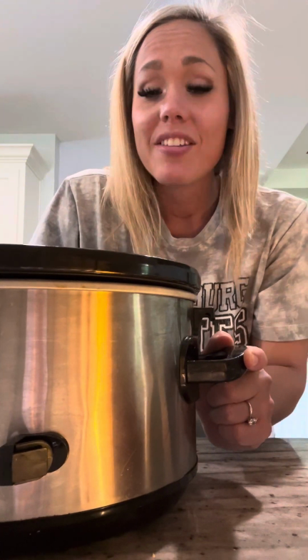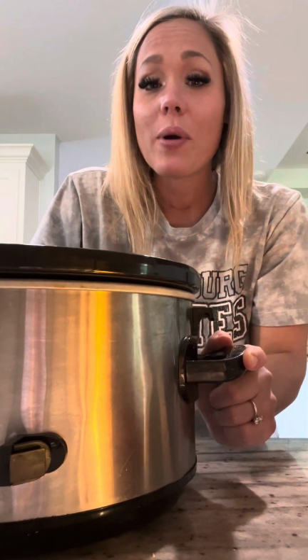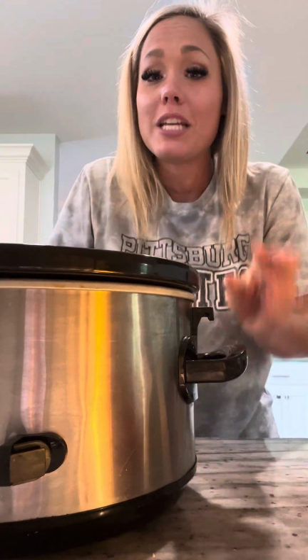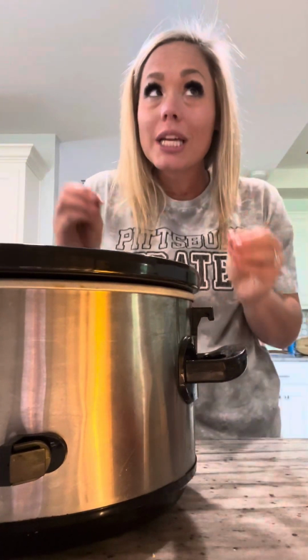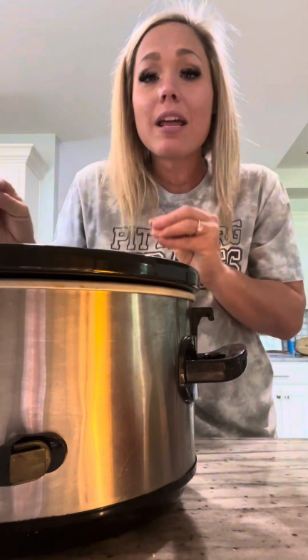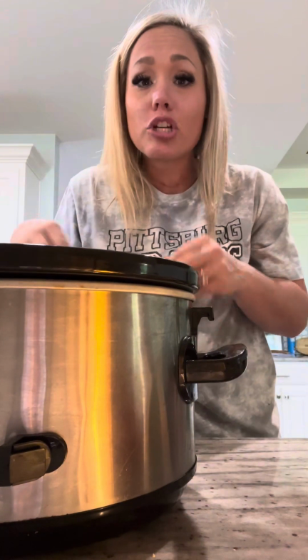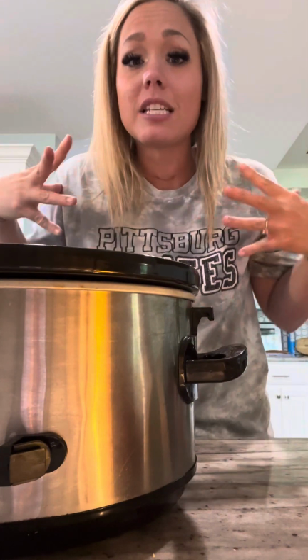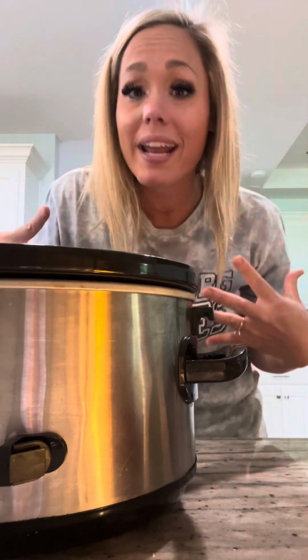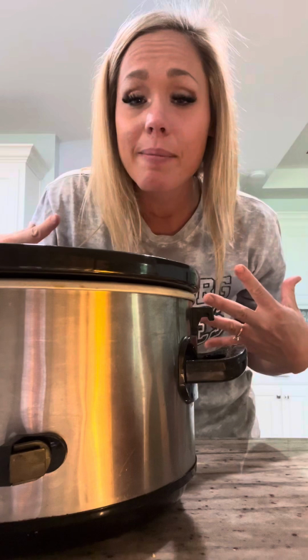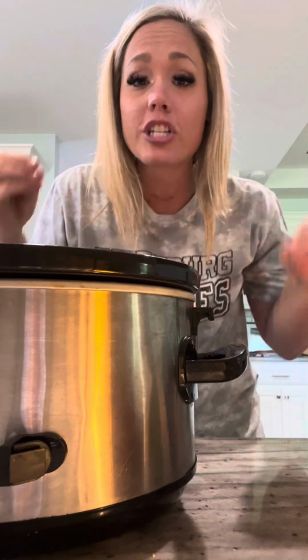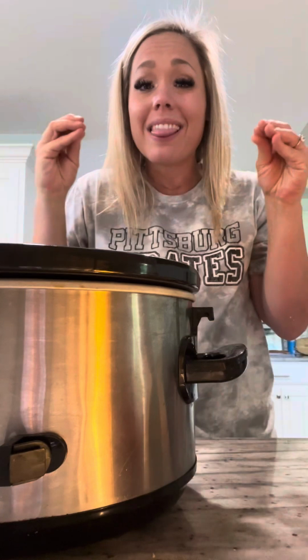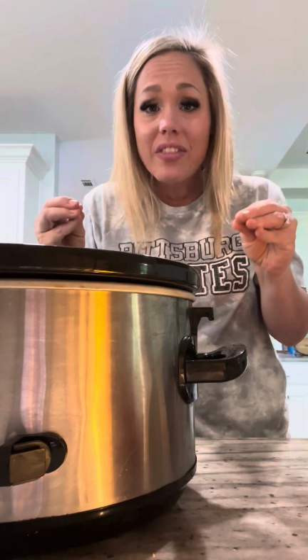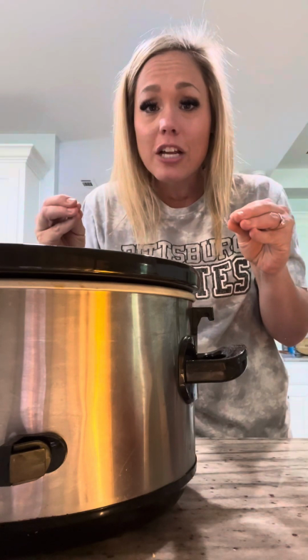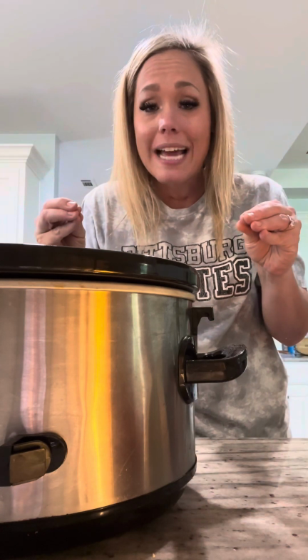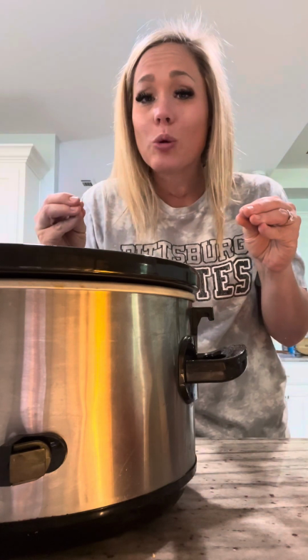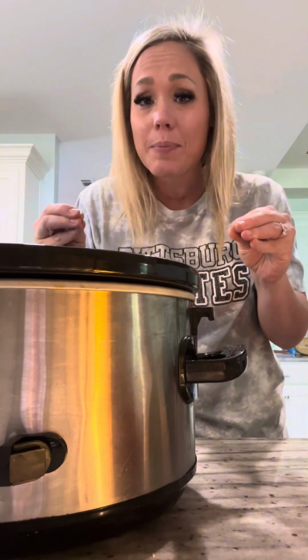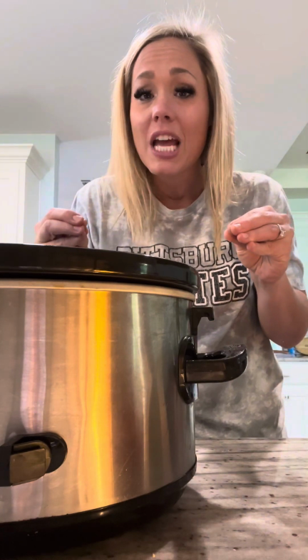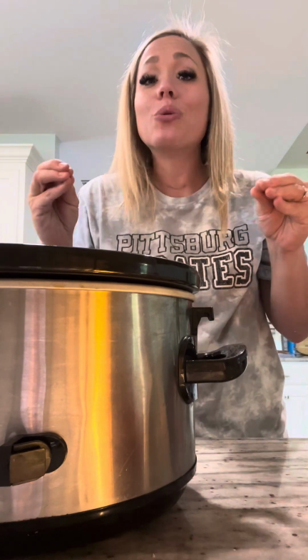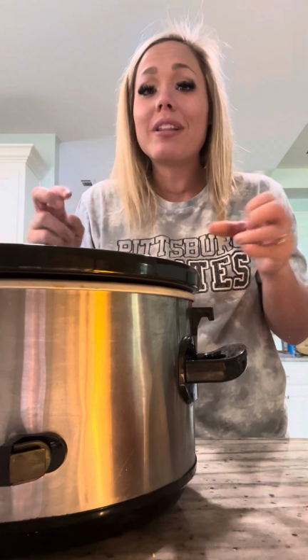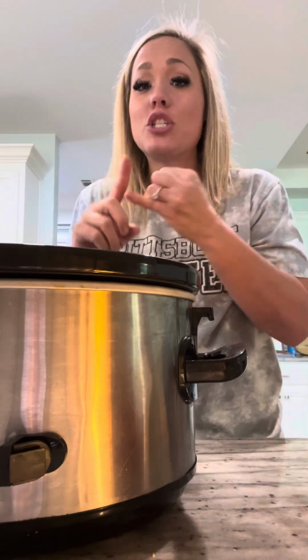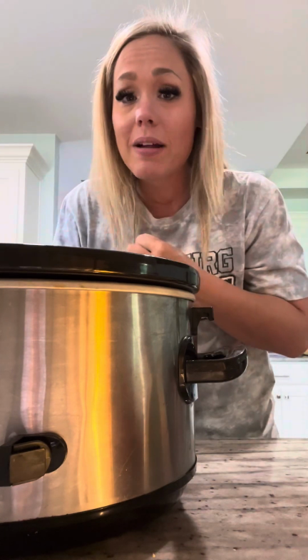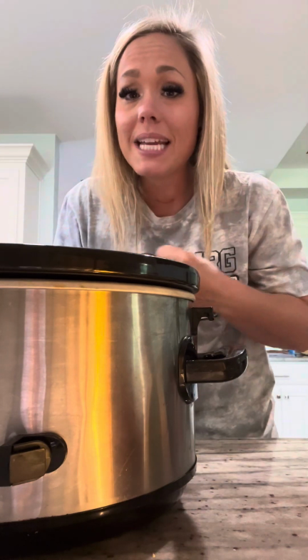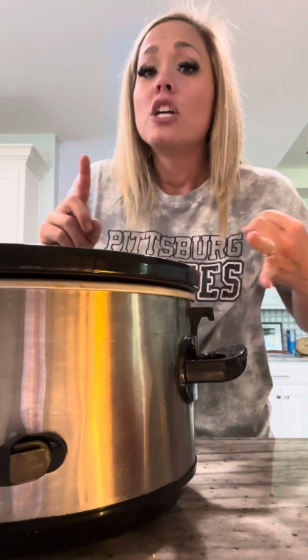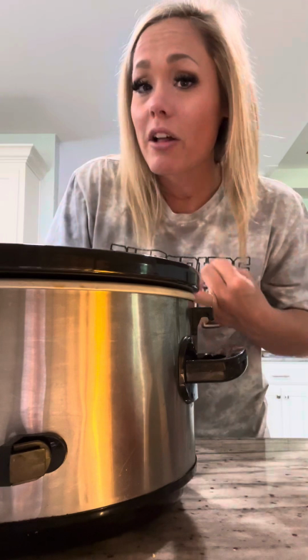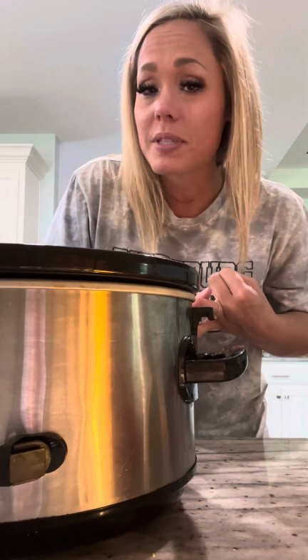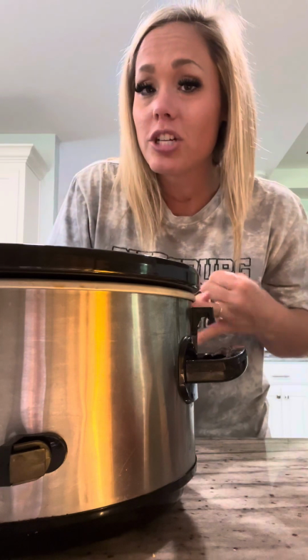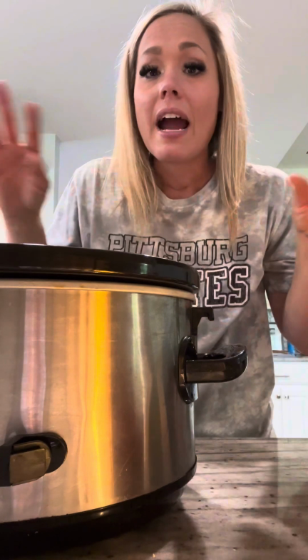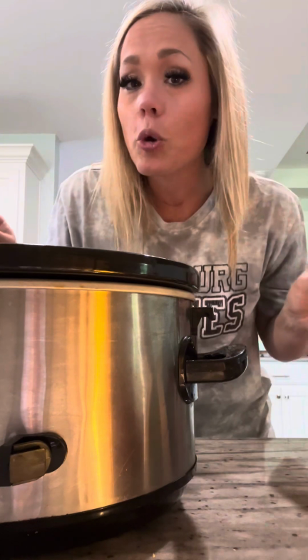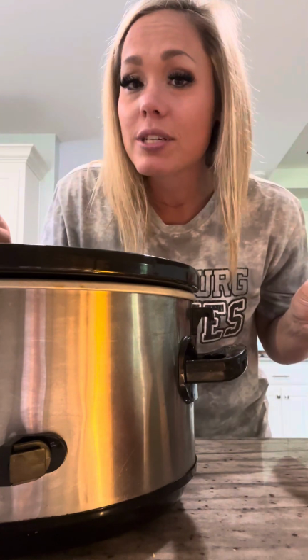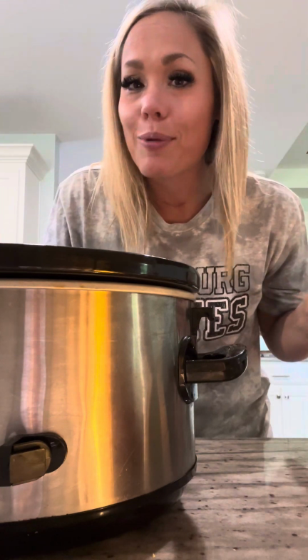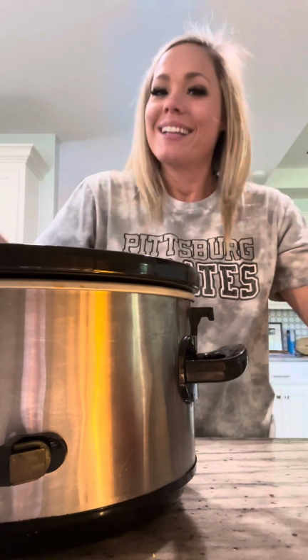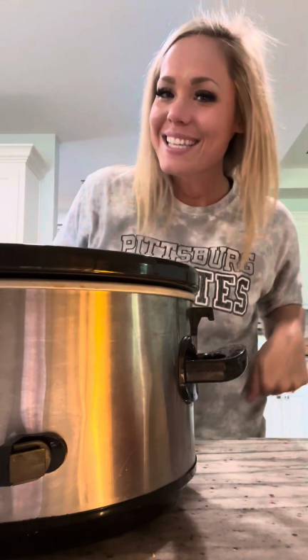This is going to be turkey and beef chili because it's what I had in my fridge. I love that this is such an adaptable recipe. You literally need two pounds of meat, 12 cups of veggies, and a few pantry staples. Let's go.